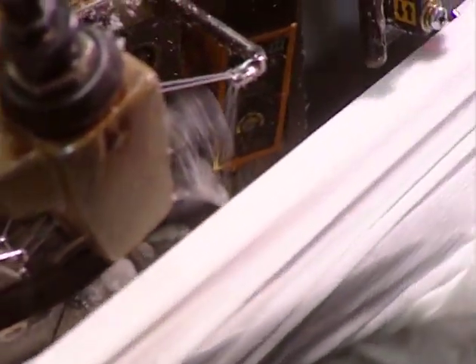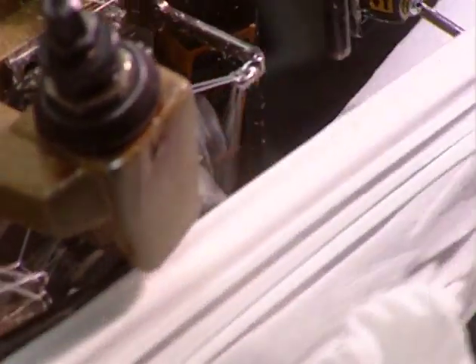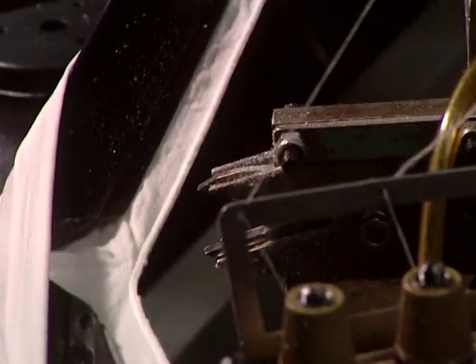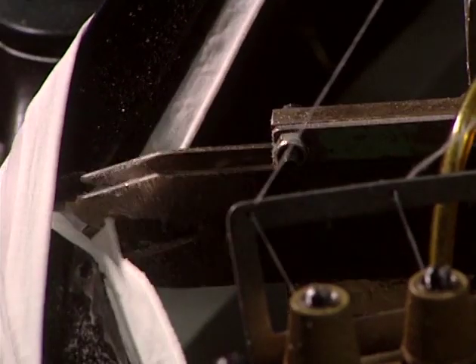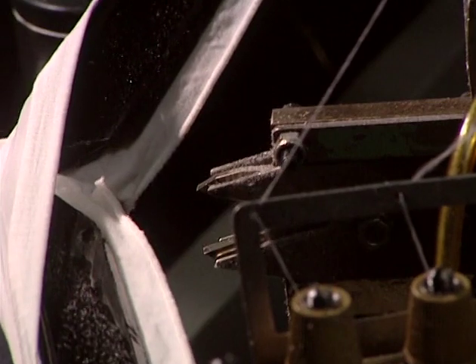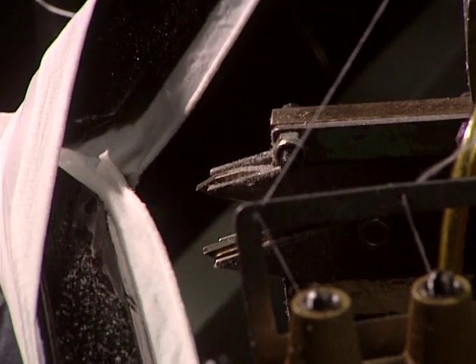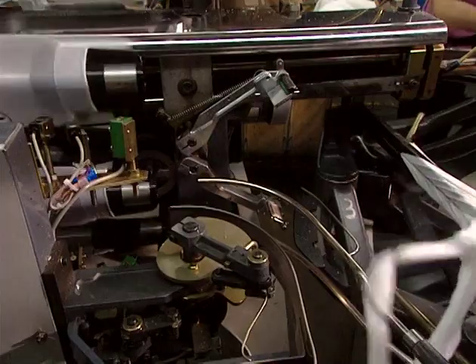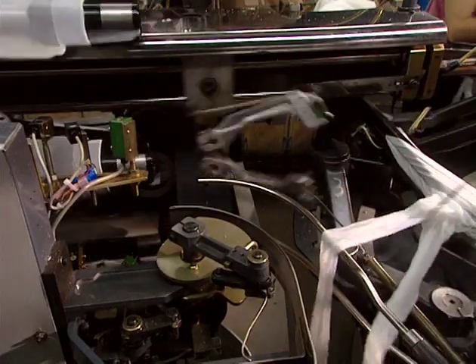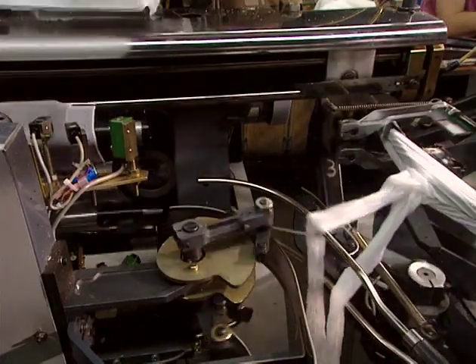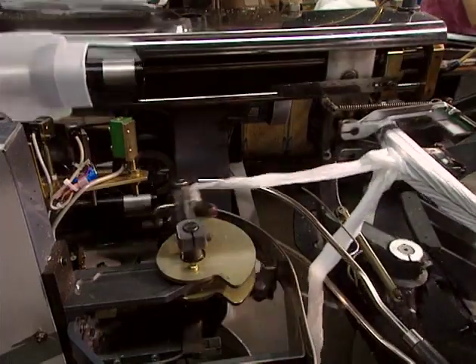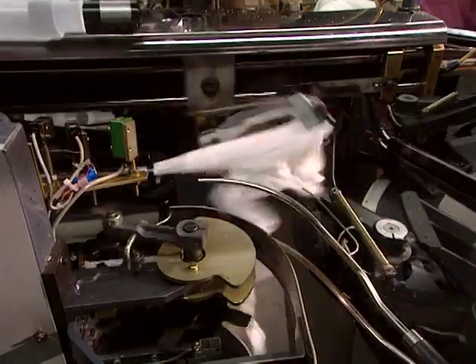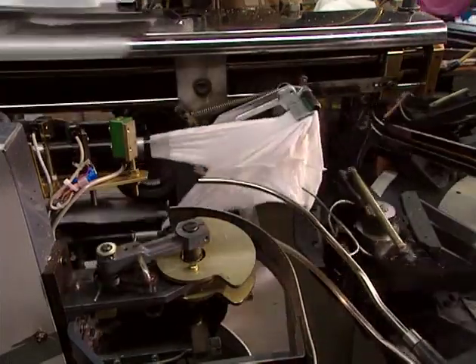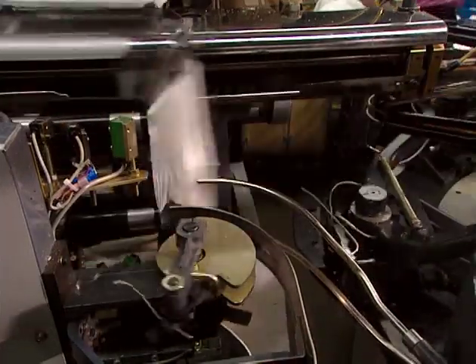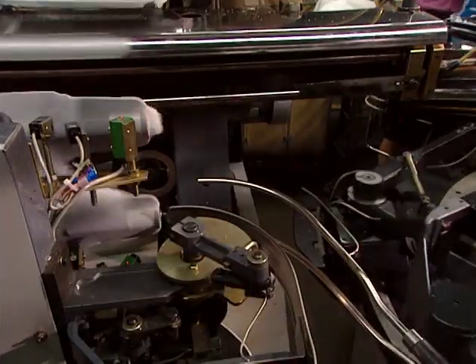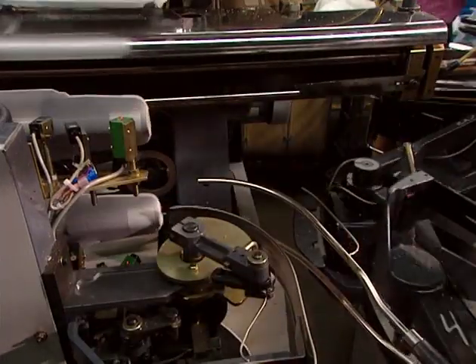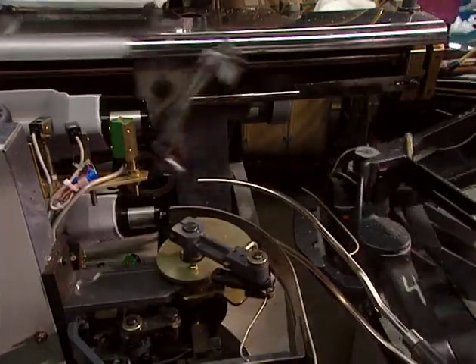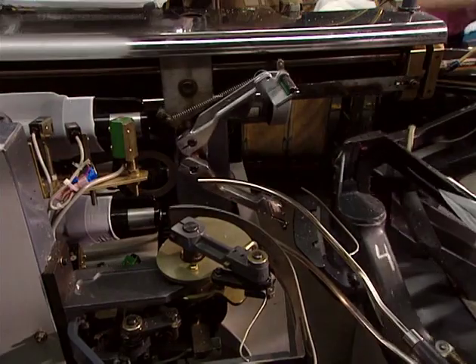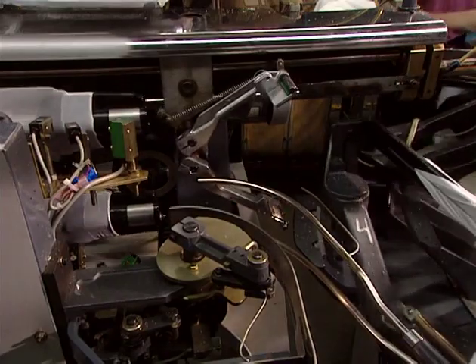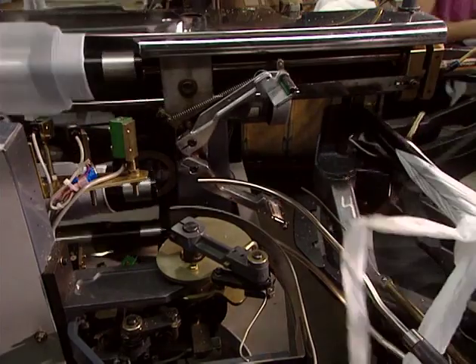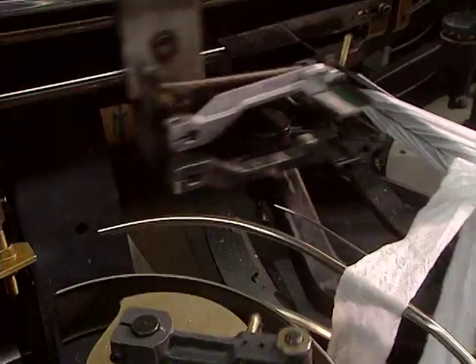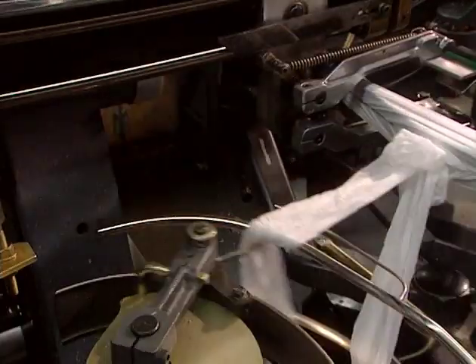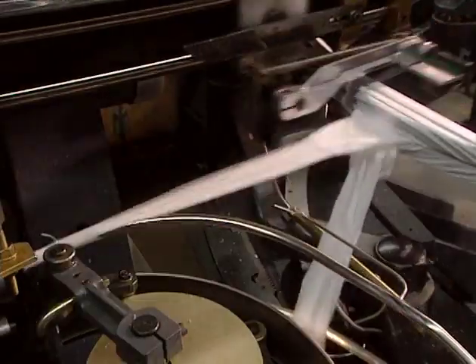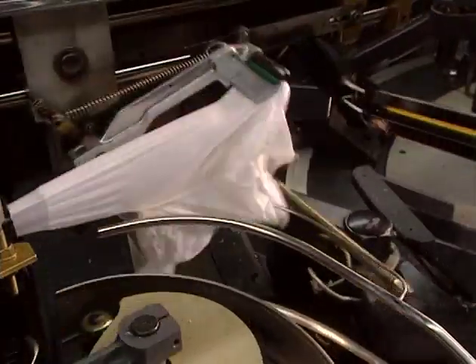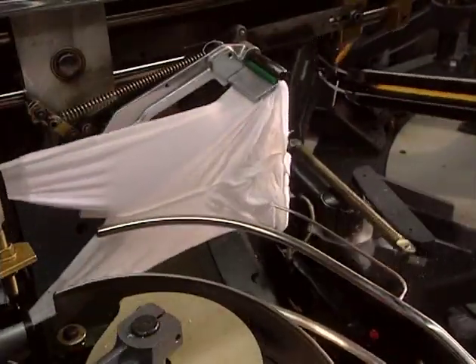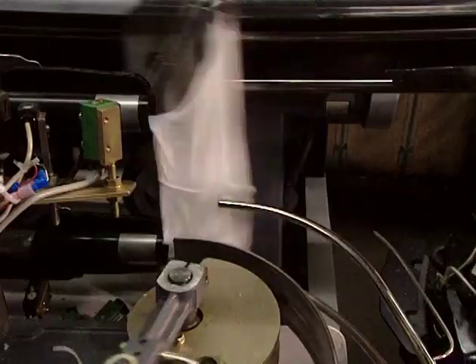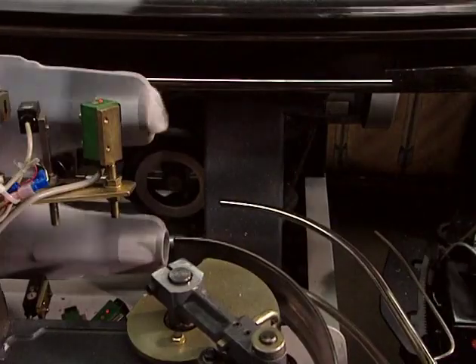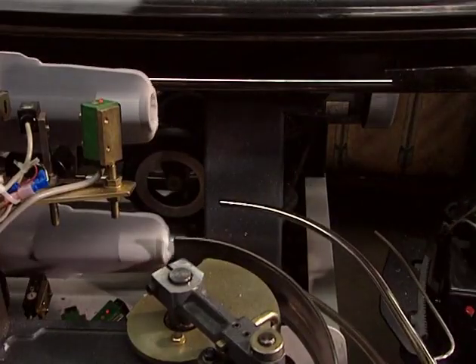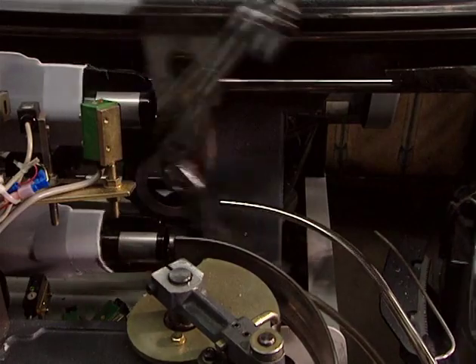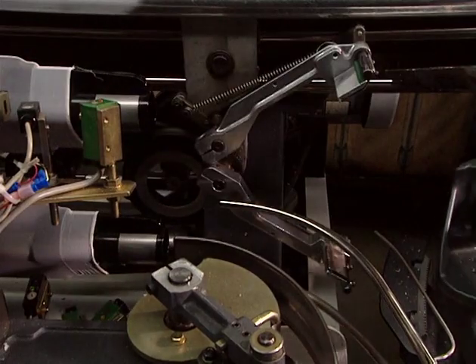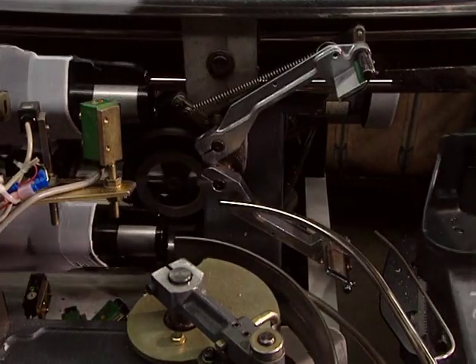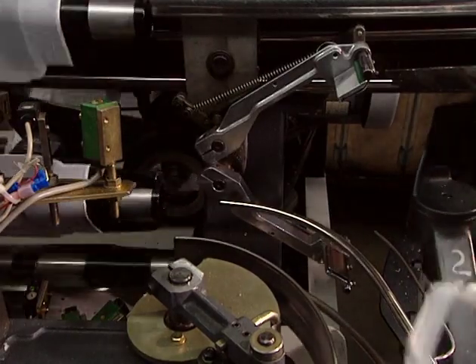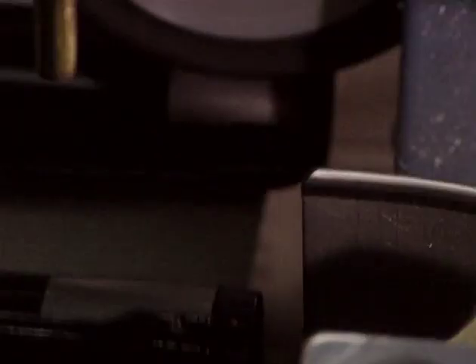Installing a gusset requires some preparation. Scissors make a hole at the joining point. Then the stocking is turned inside out by suction, so certain stitching can be done on the inside, and thus these stitches will be less visible.